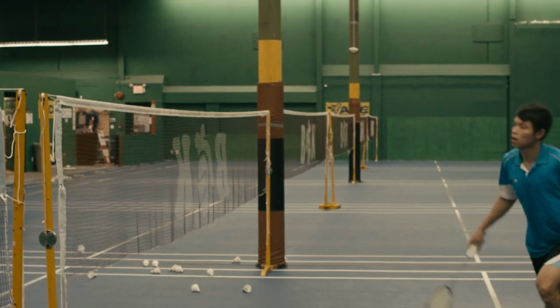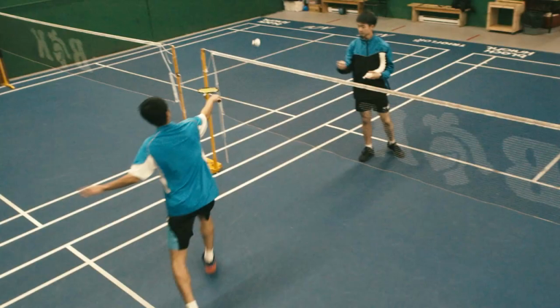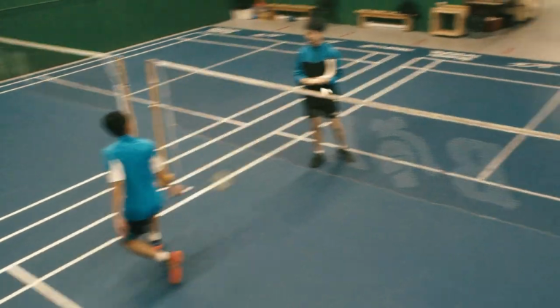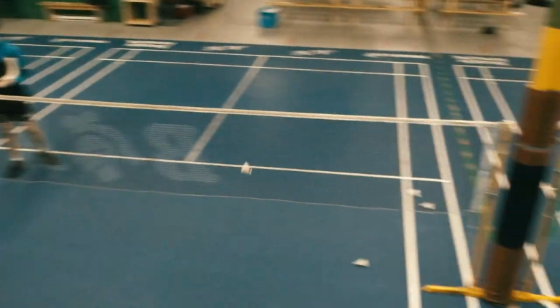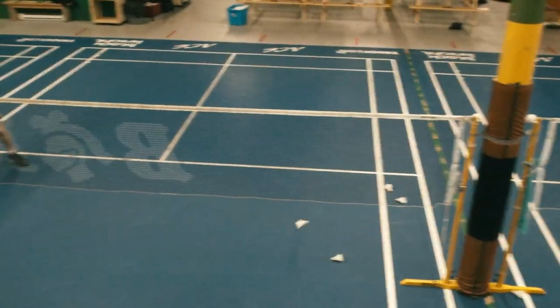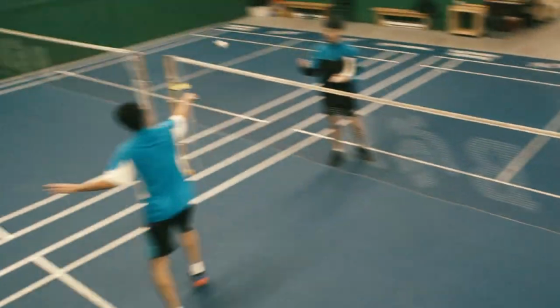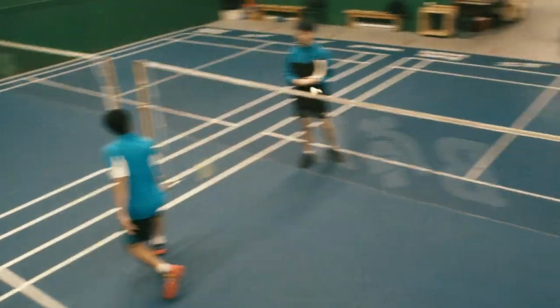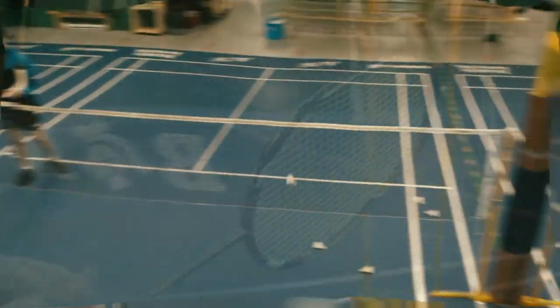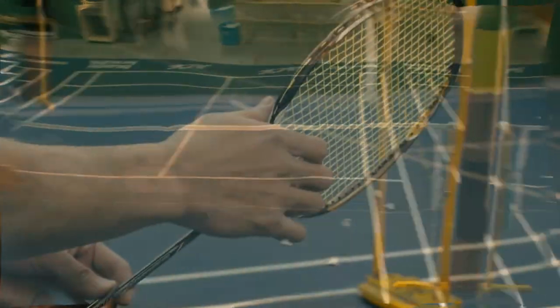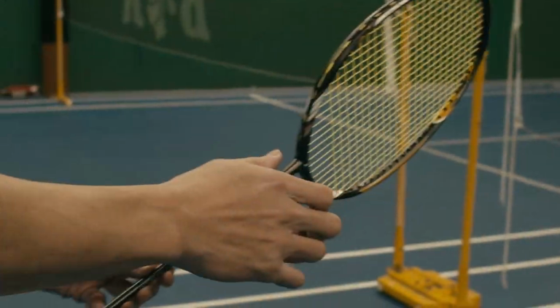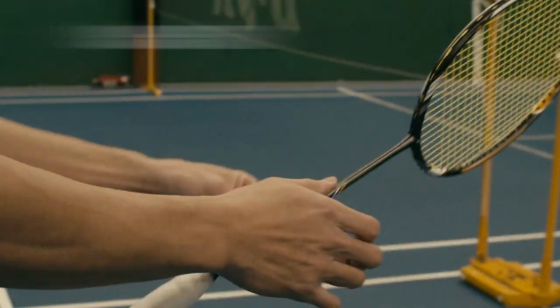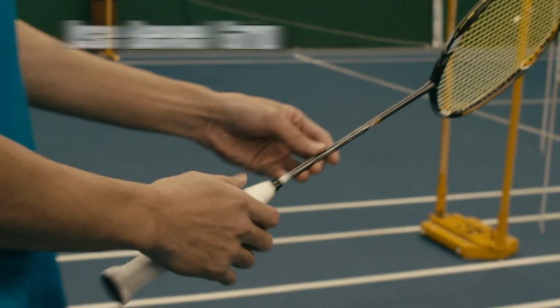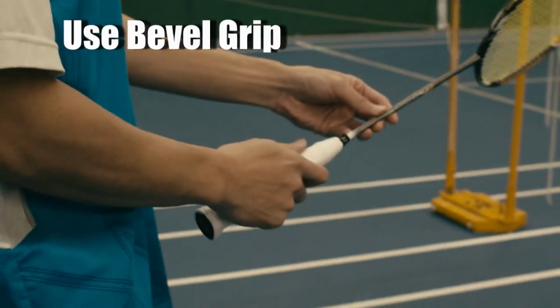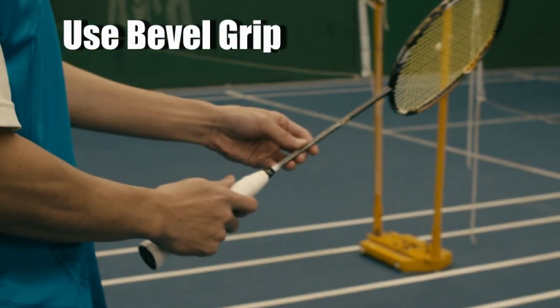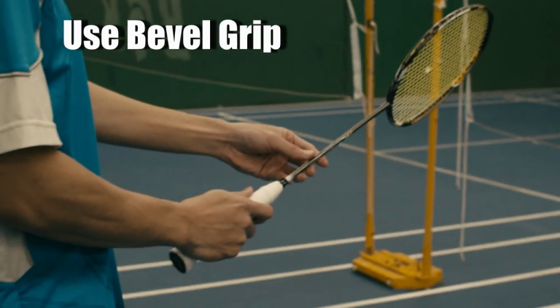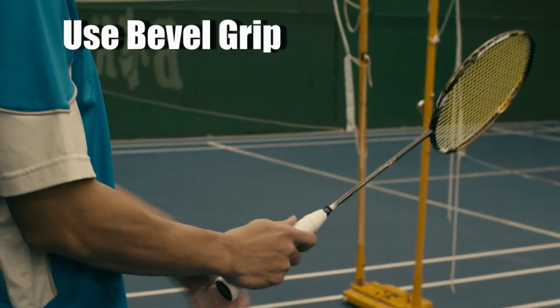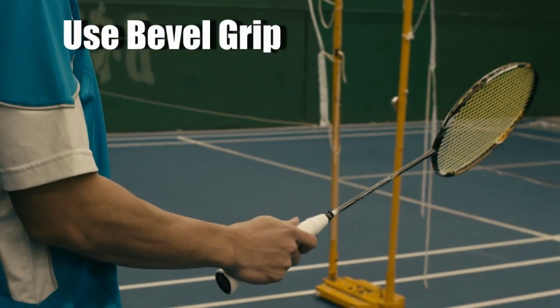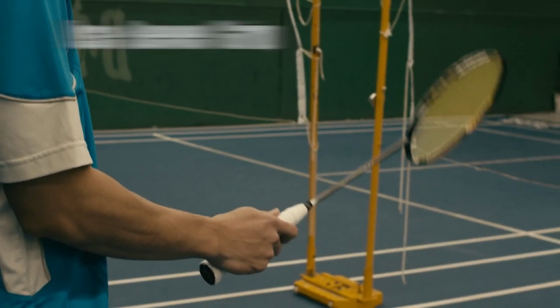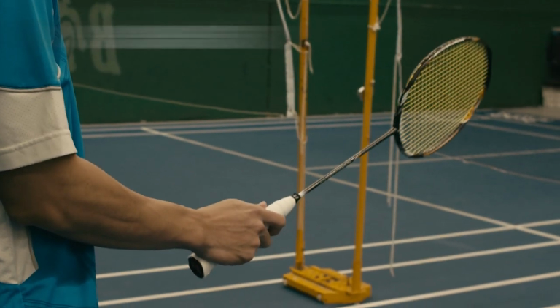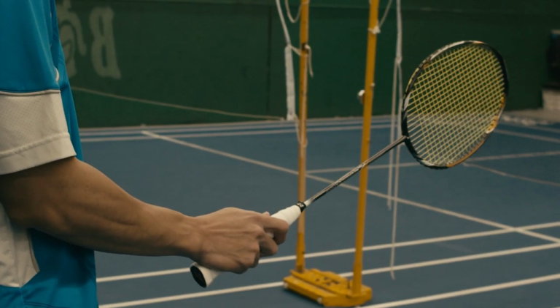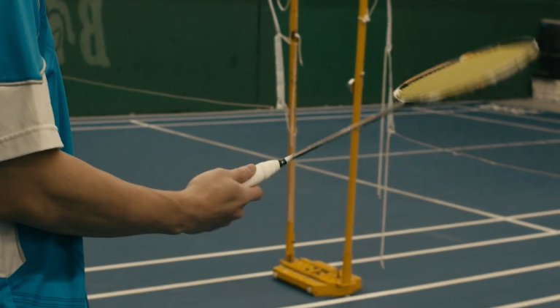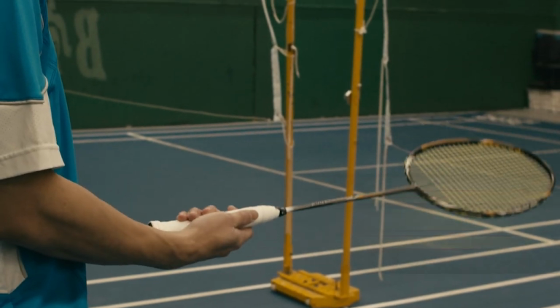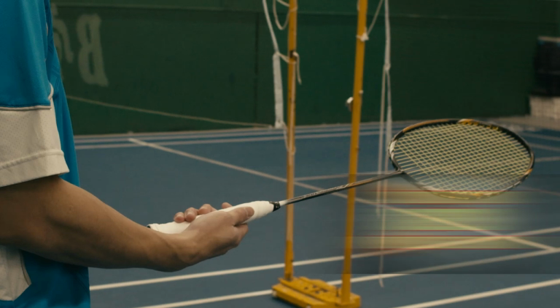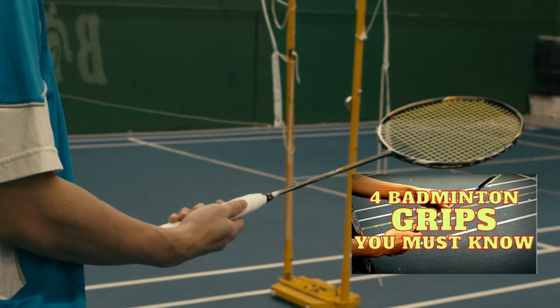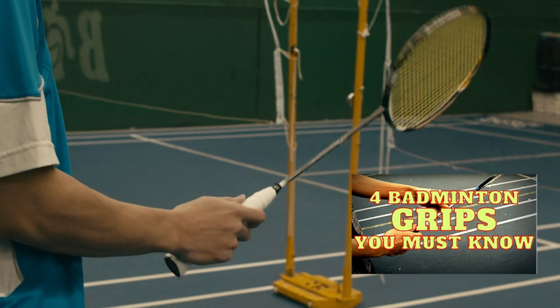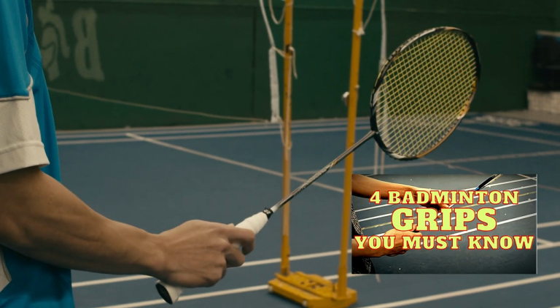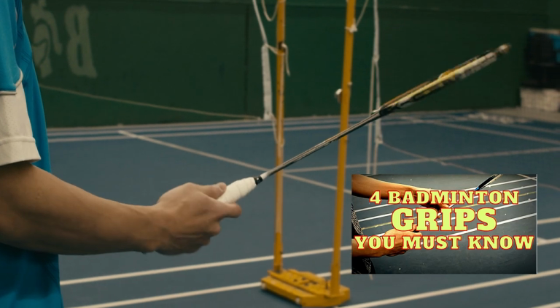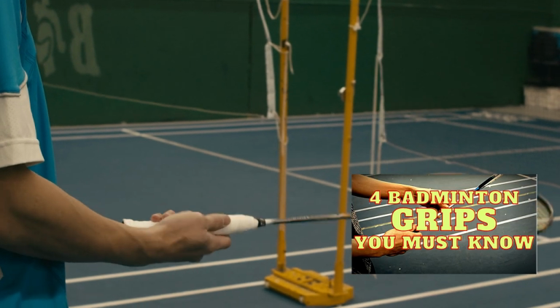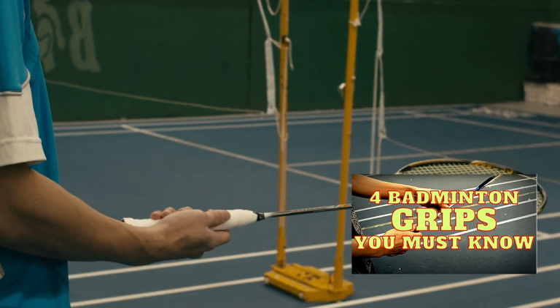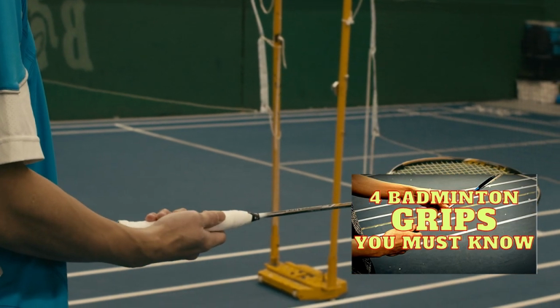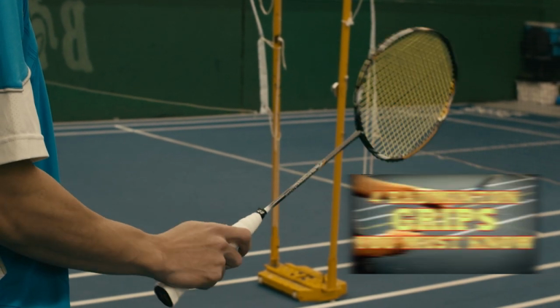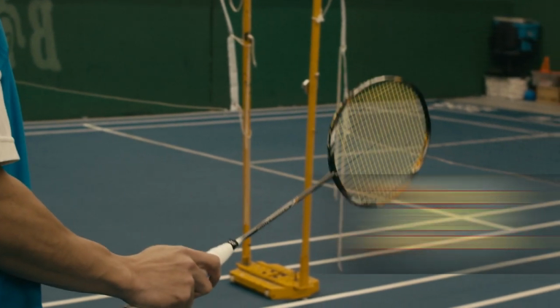Backhand cross net shot, tip number one: make sure to hold the bevel grip when you hit the shot. If you don't know what the bevel grip is, make sure to check my other grip video after you watch this.